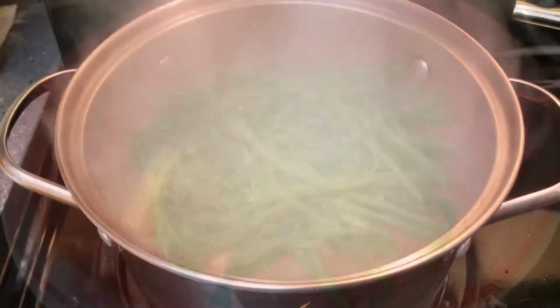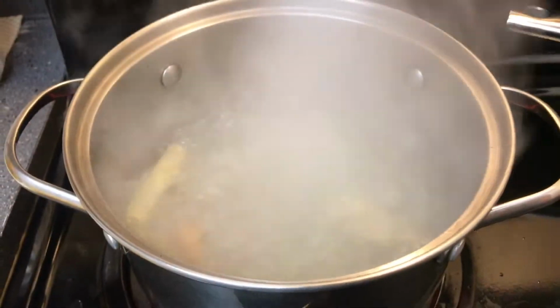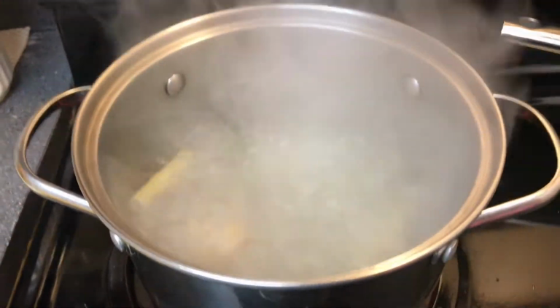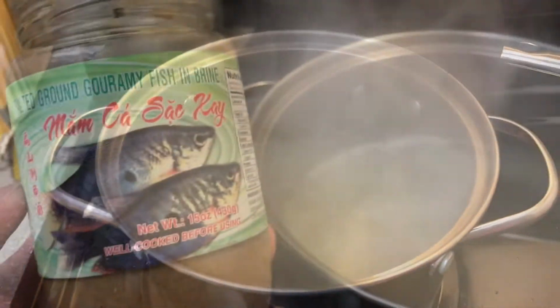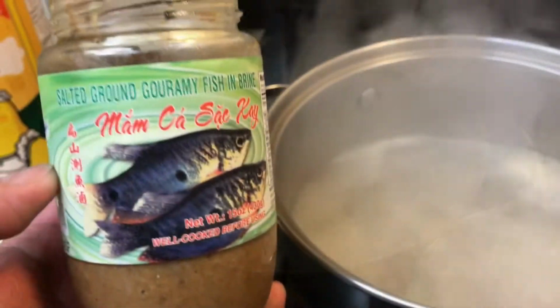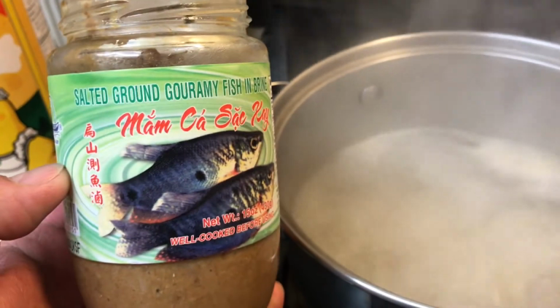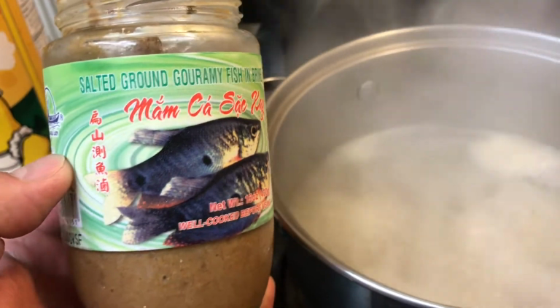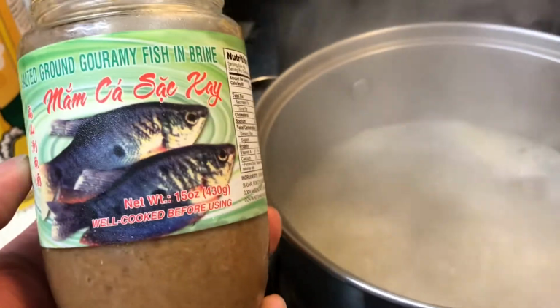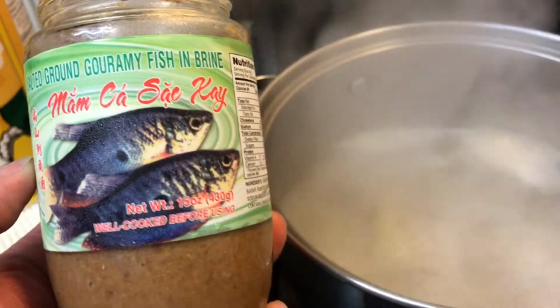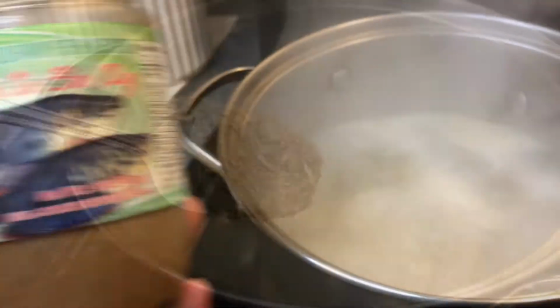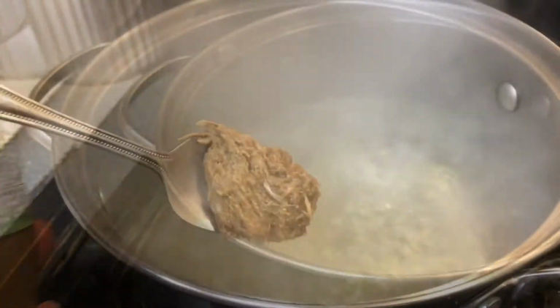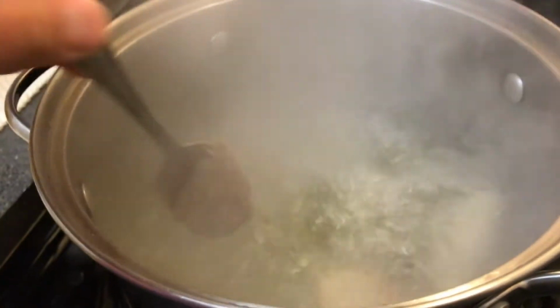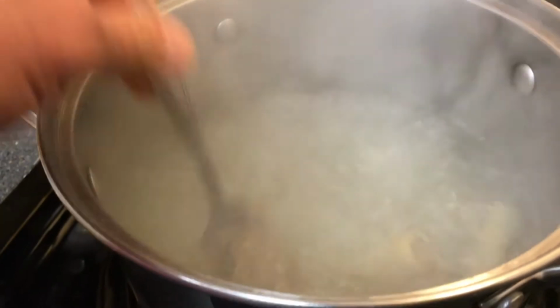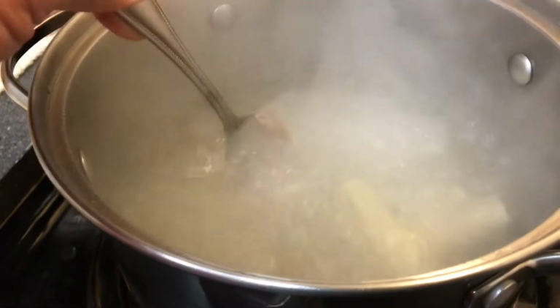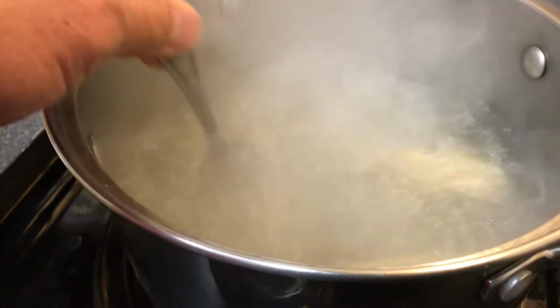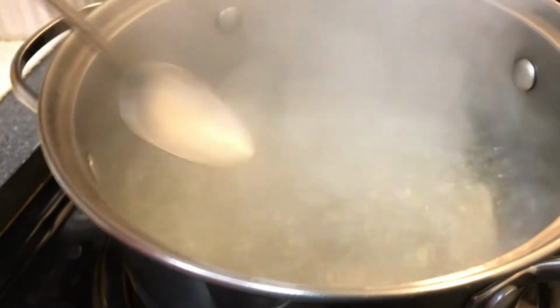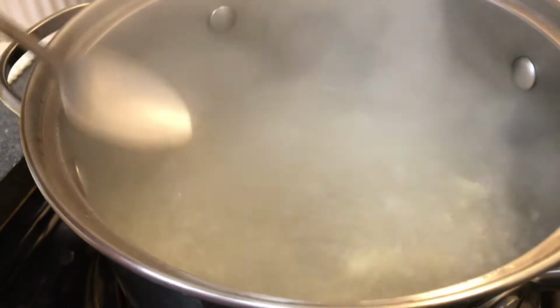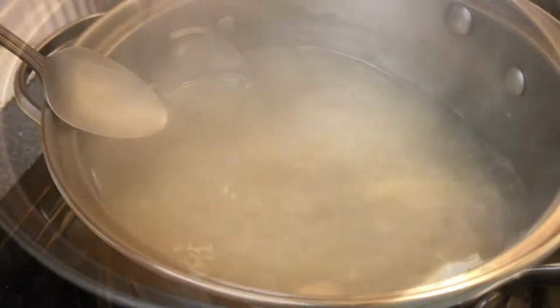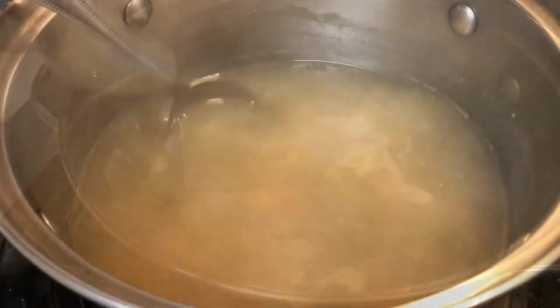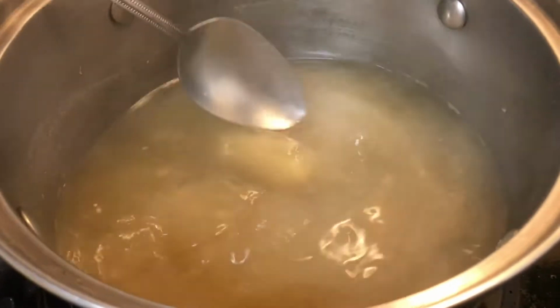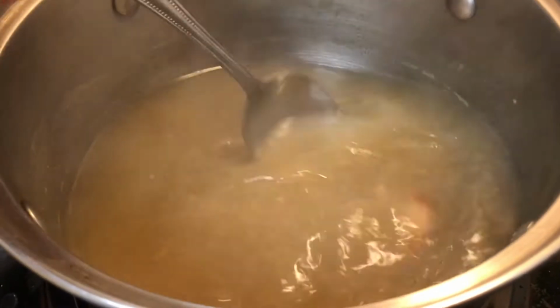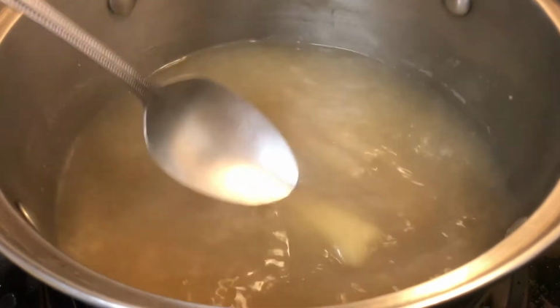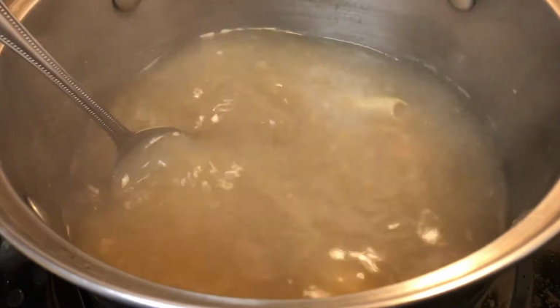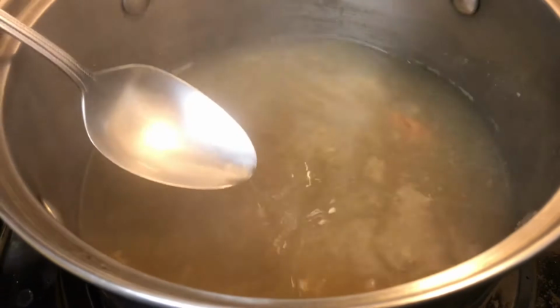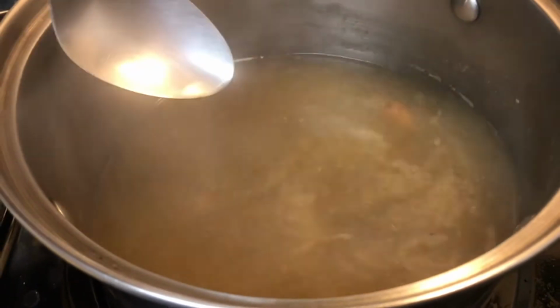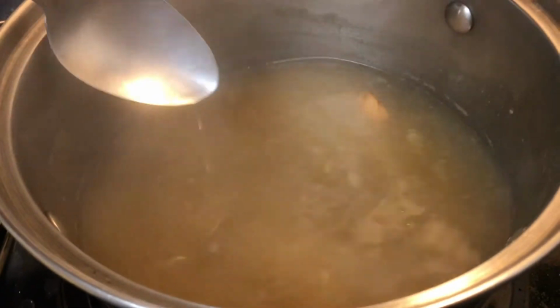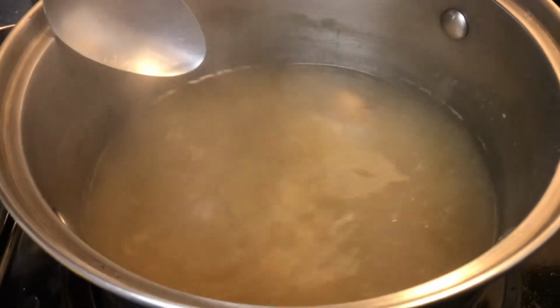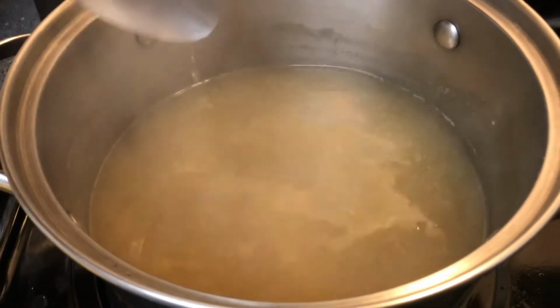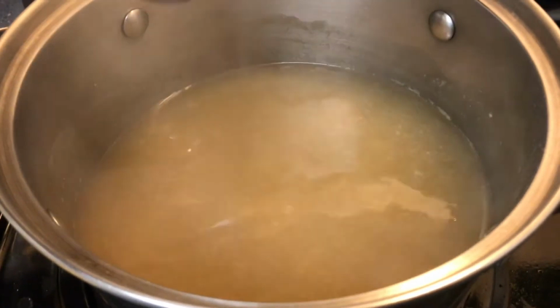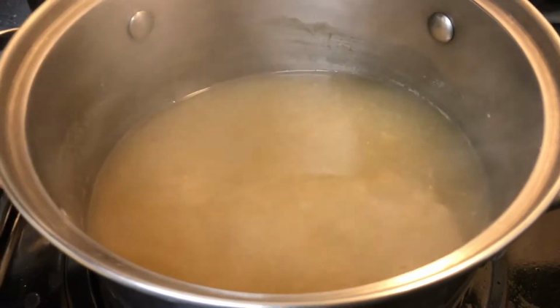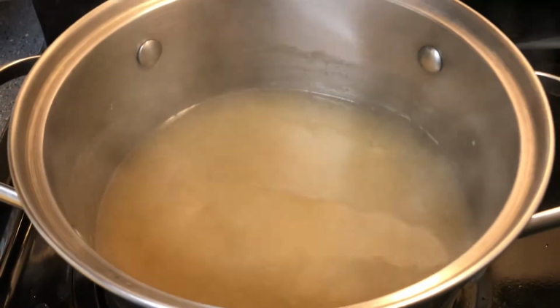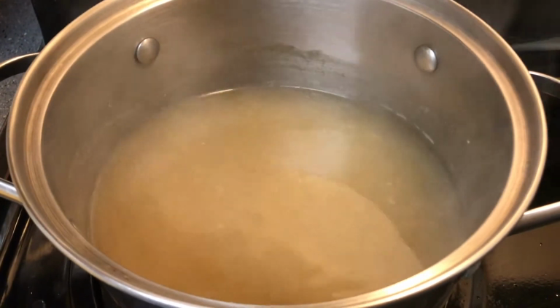What I'm doing here is boiling a pot of water, then adding the galanga and the lemongrass in there. Also, what you see in here is the anchovy — I put a tablespoon in there.